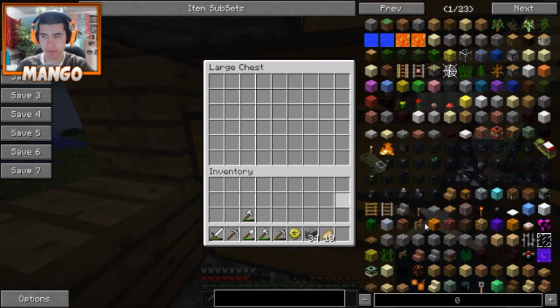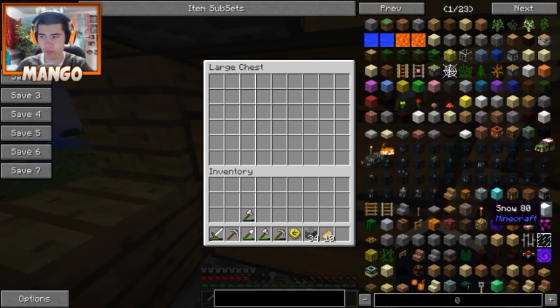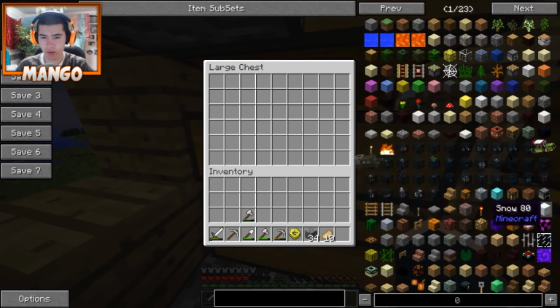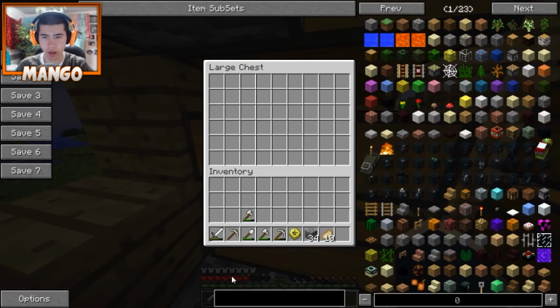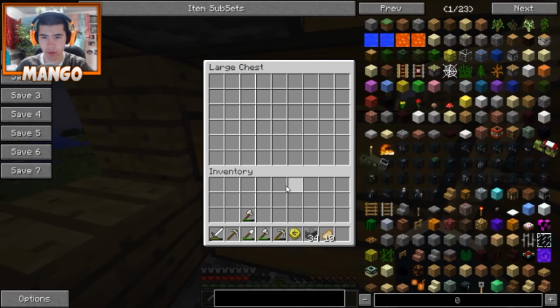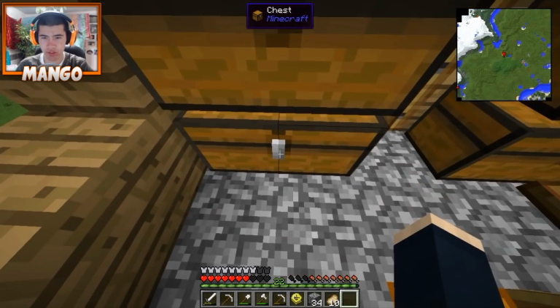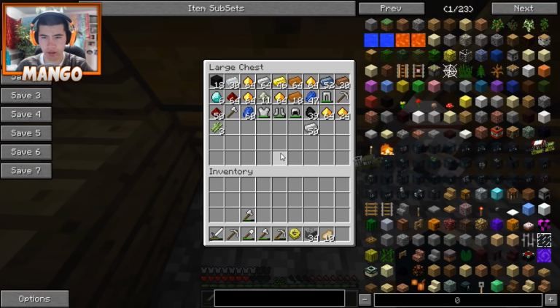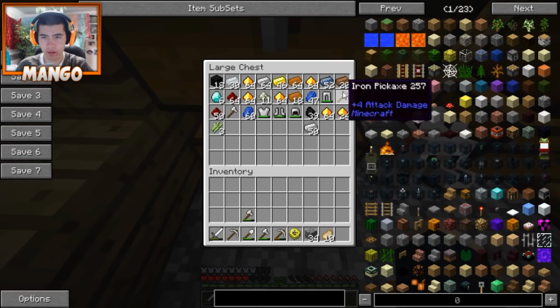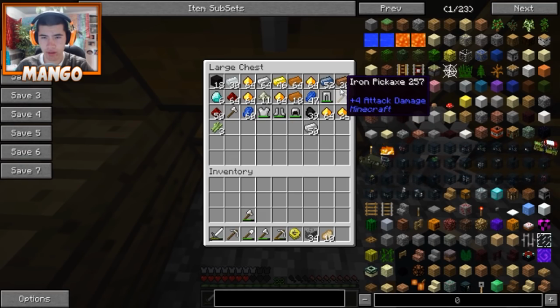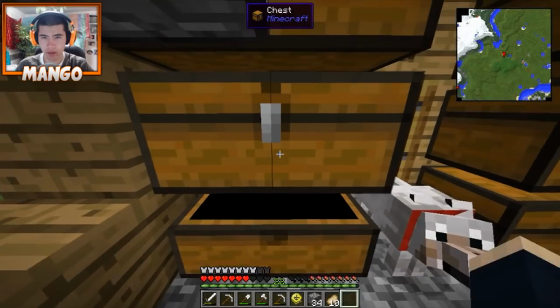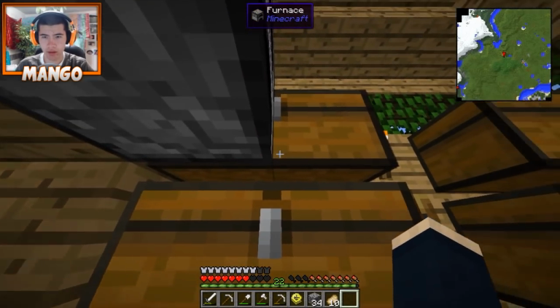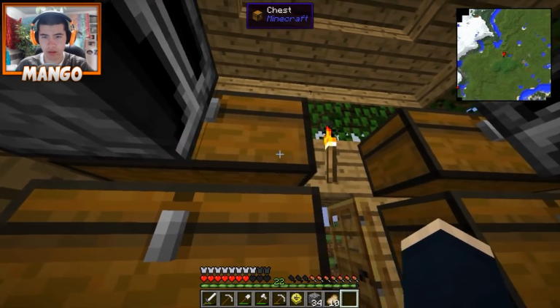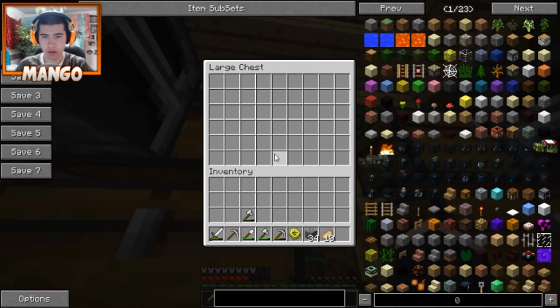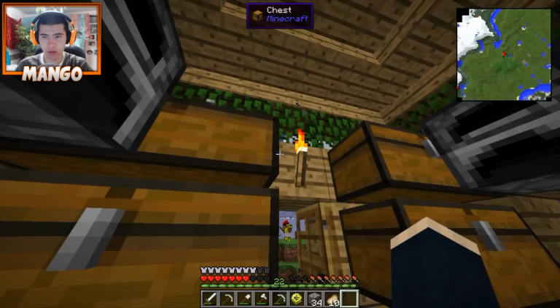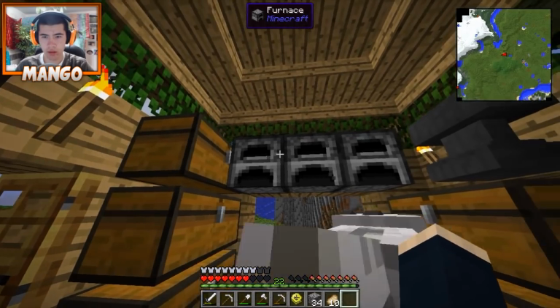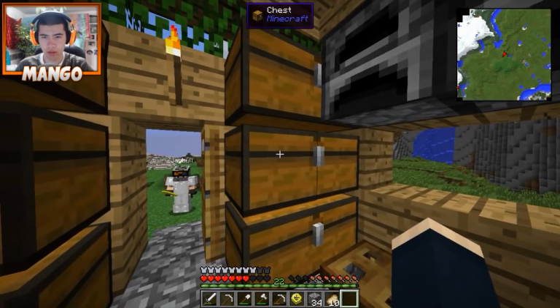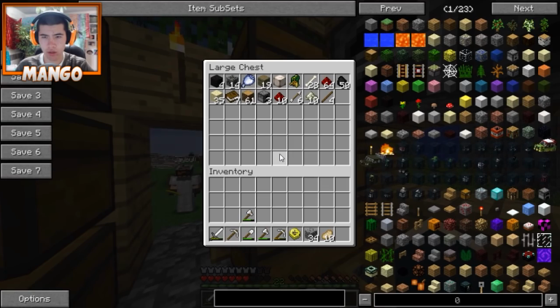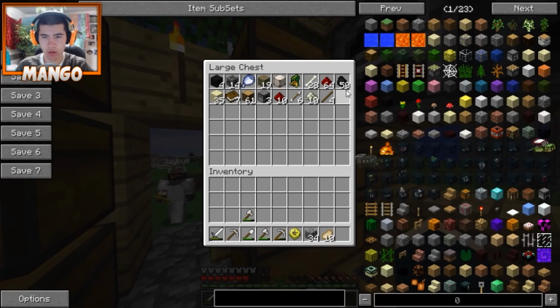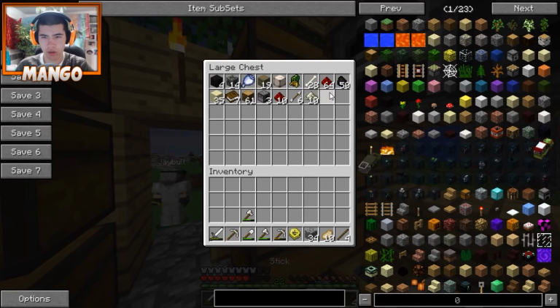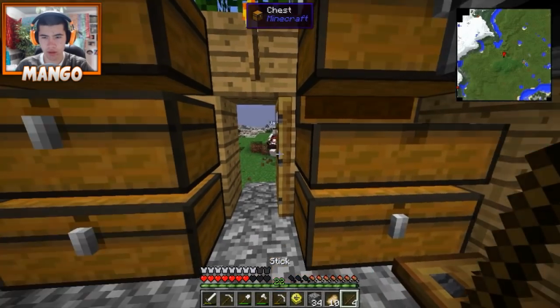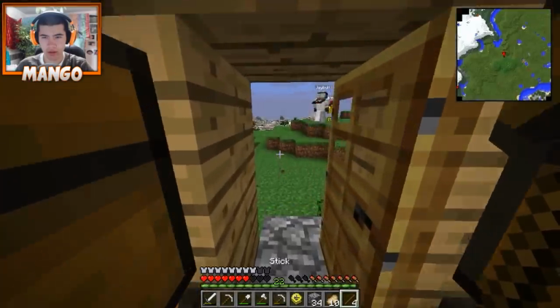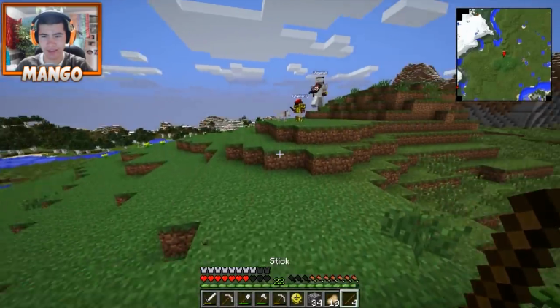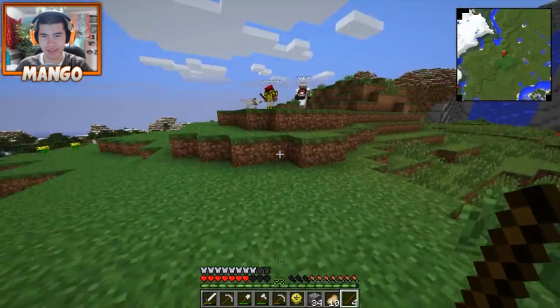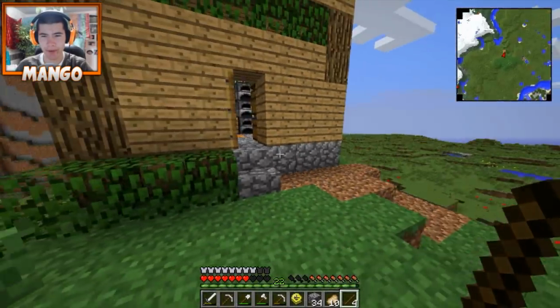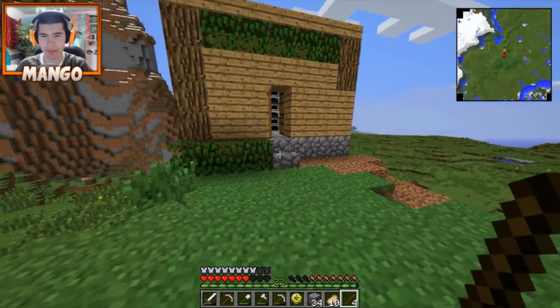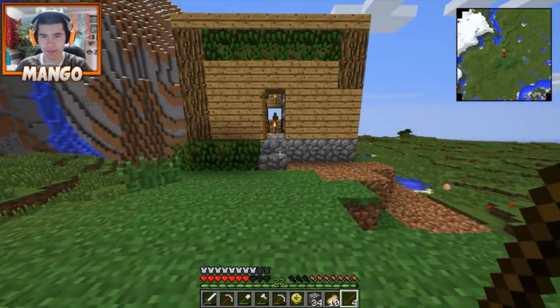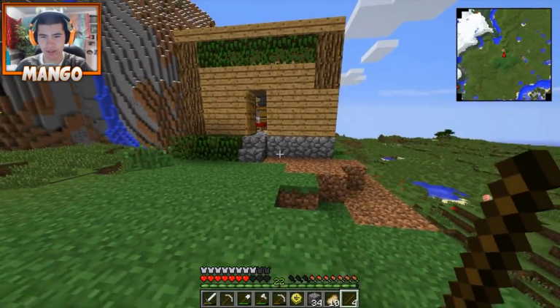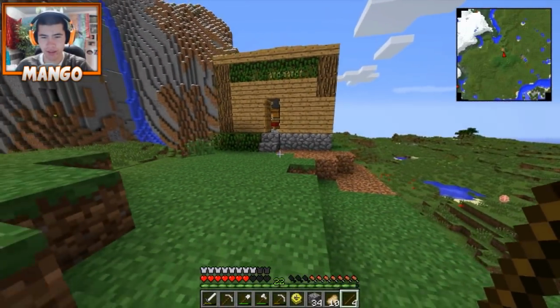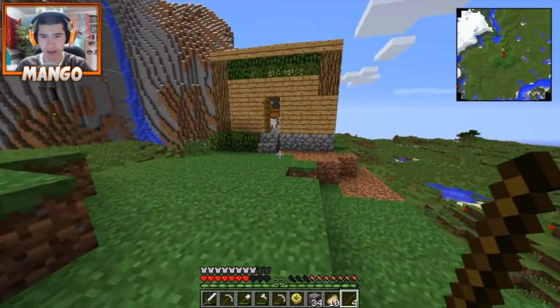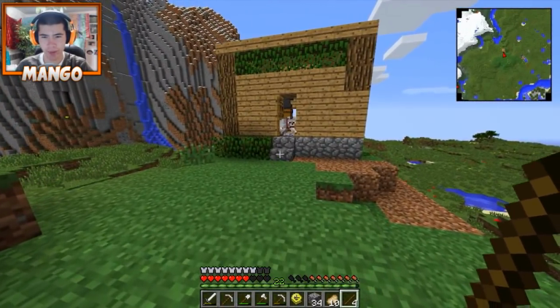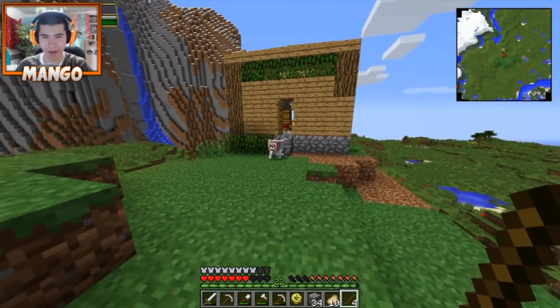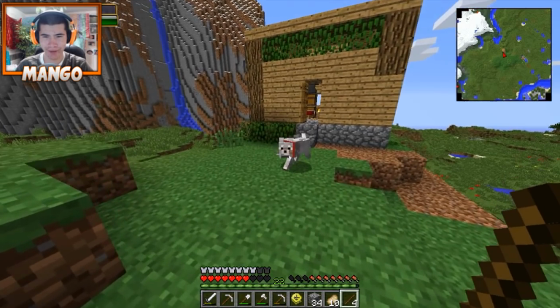Let's see. Where's the stick? There we go. Doggy charm, stick. There's a lot of things you can do here. Yeah, you can level them up and name them and stuff. Hey dog, get over here buddy.